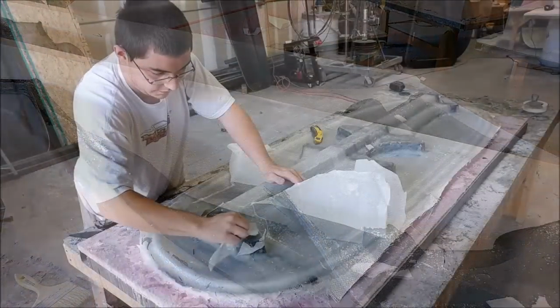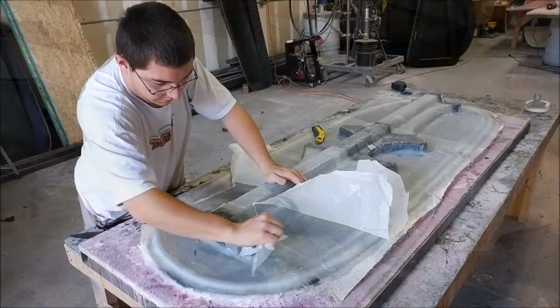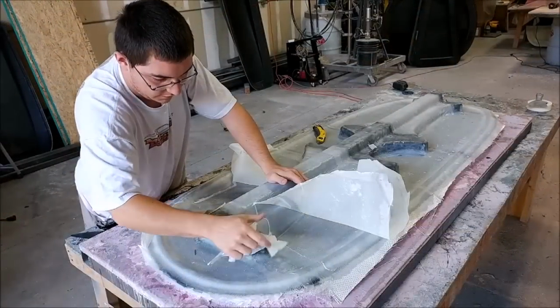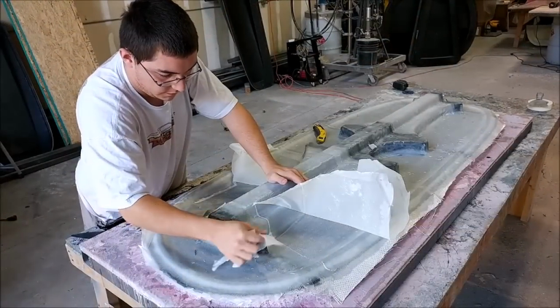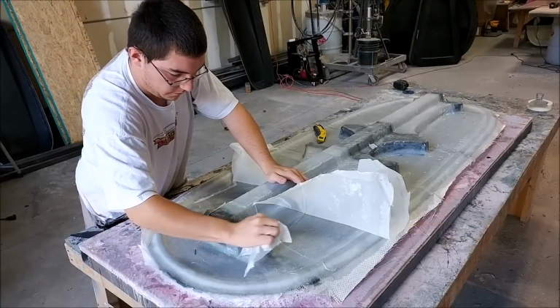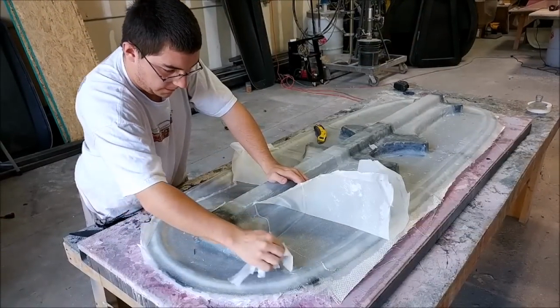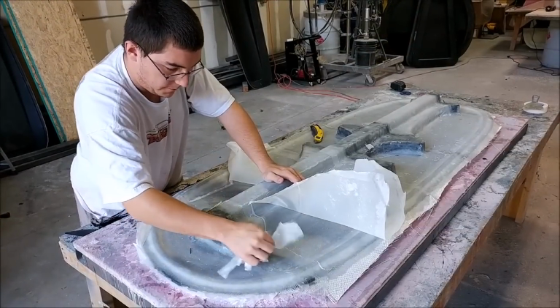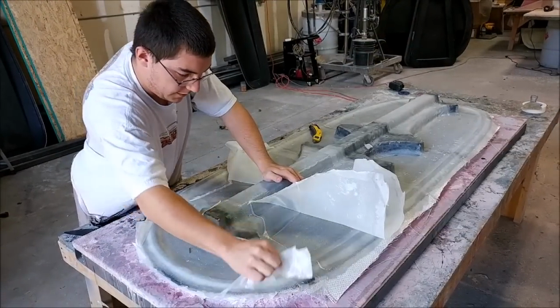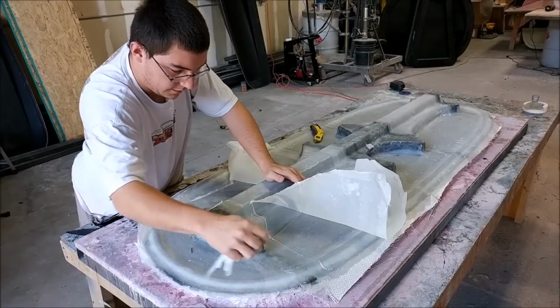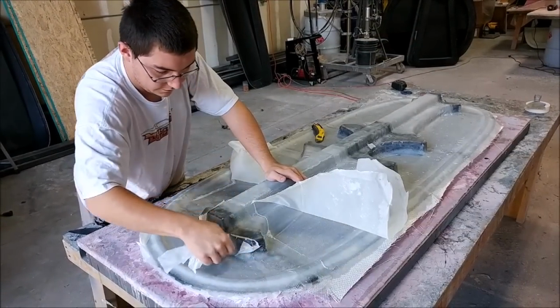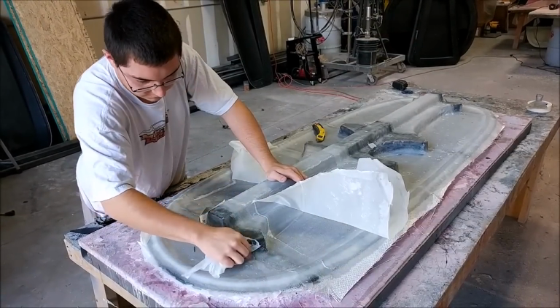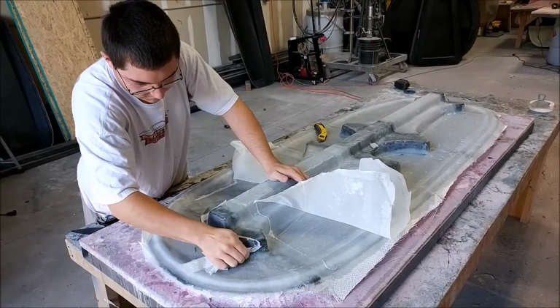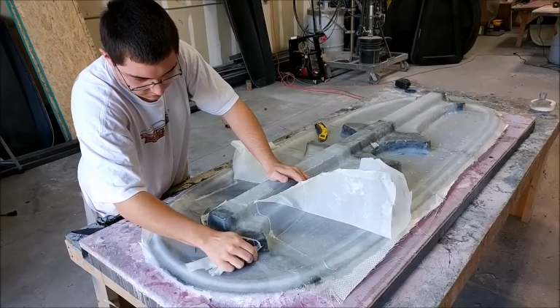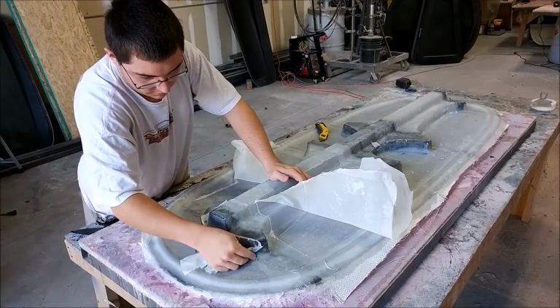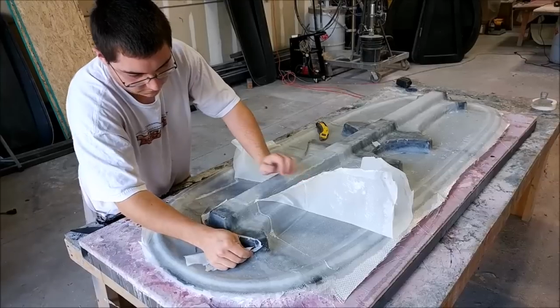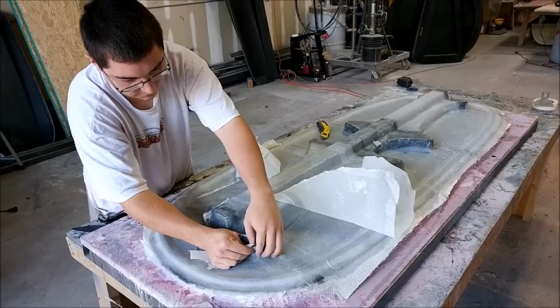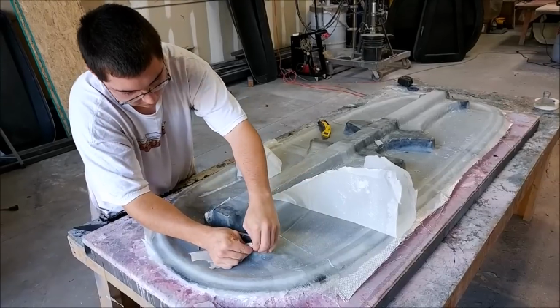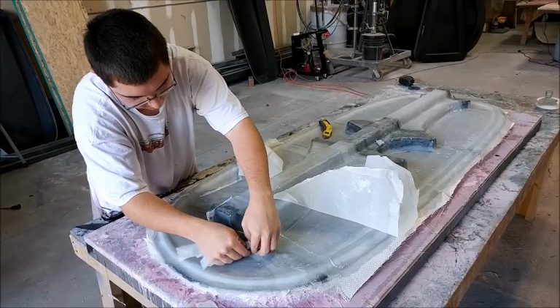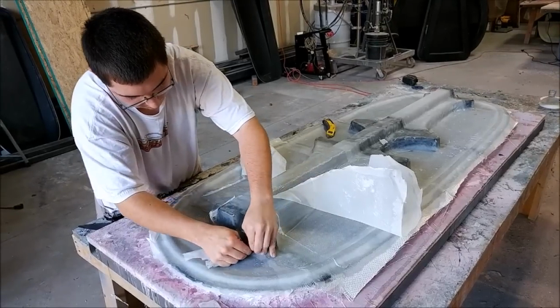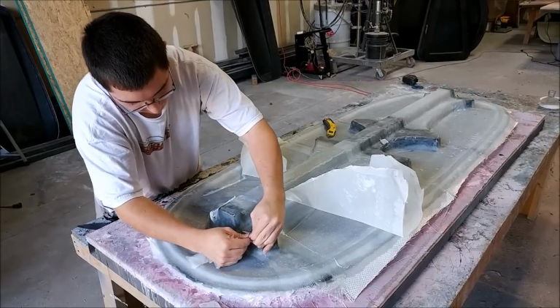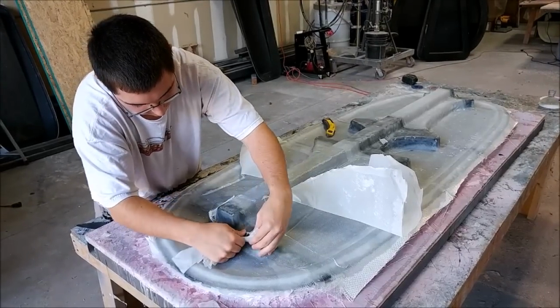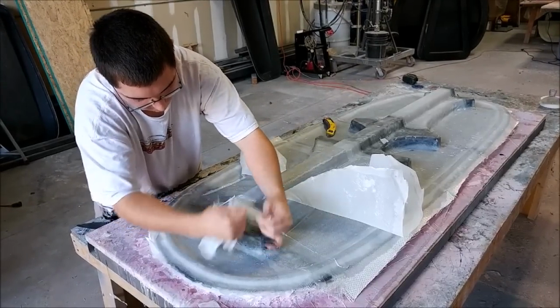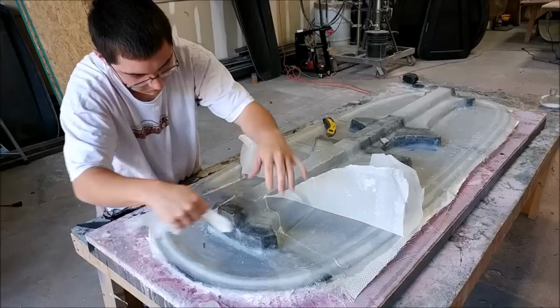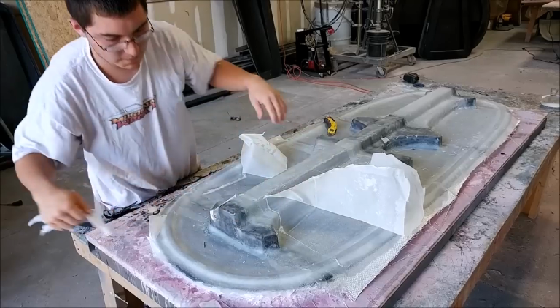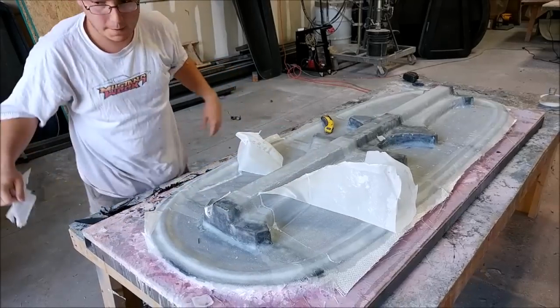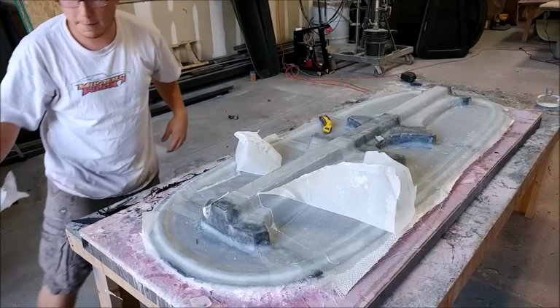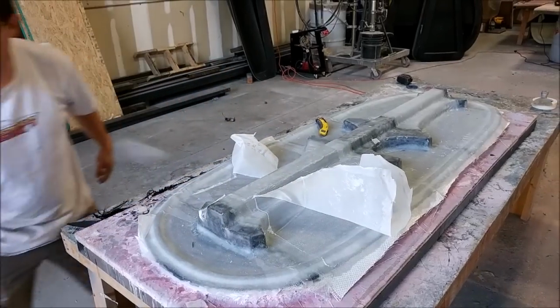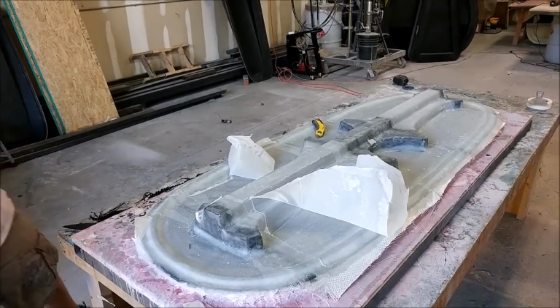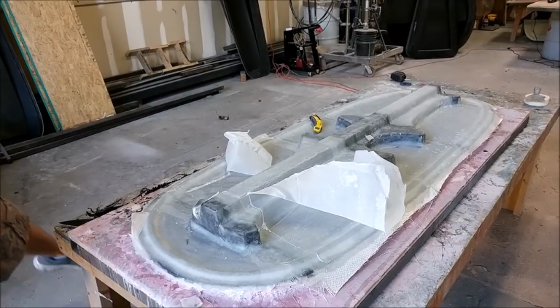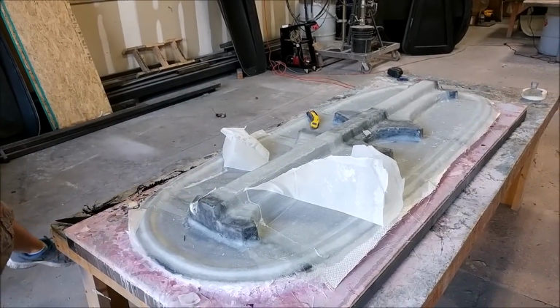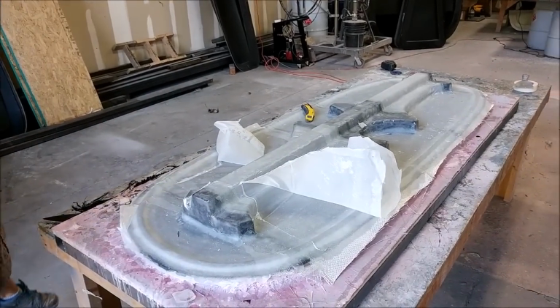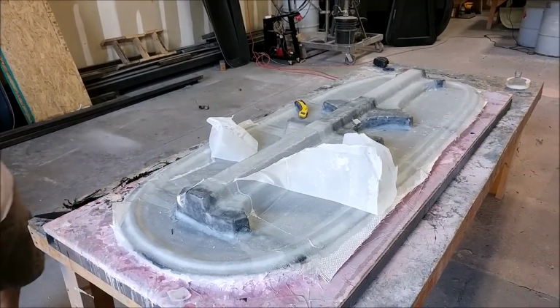Here's Zack just taking the peel ply off of the rear seat mounts mould, so that can get its layers of heavy glass put on there.